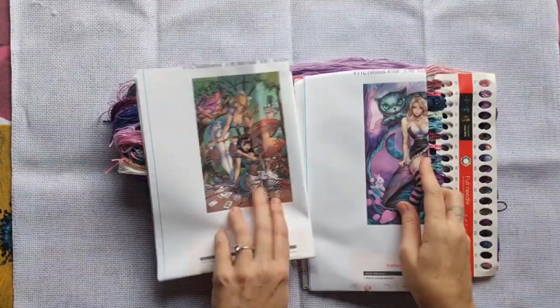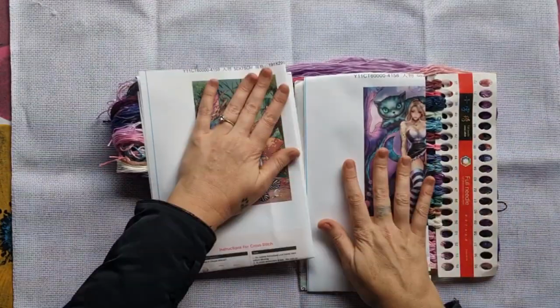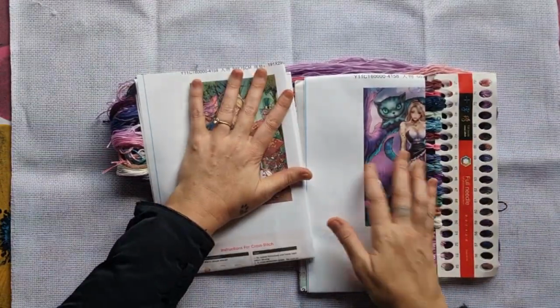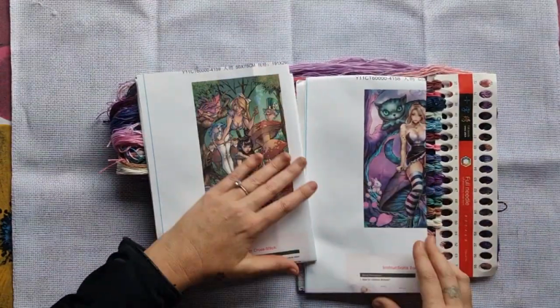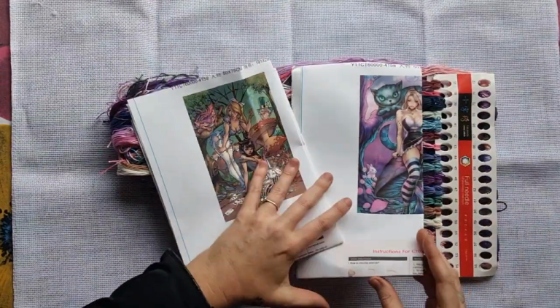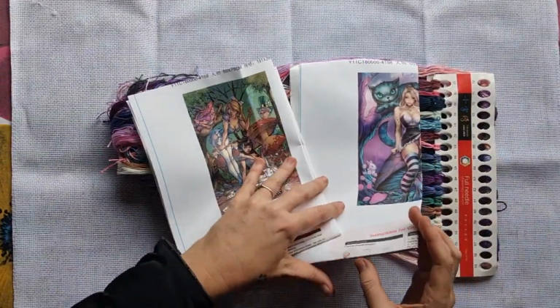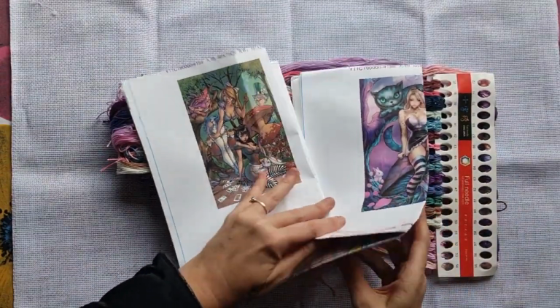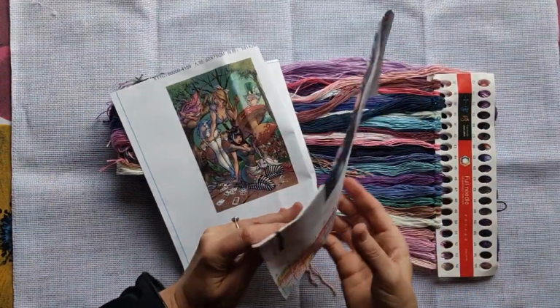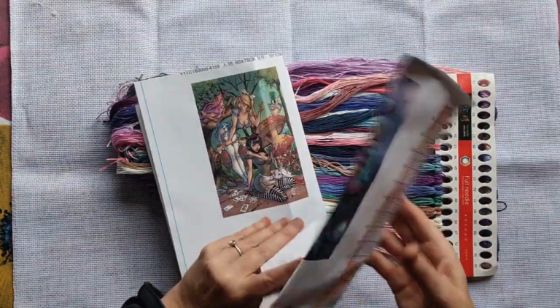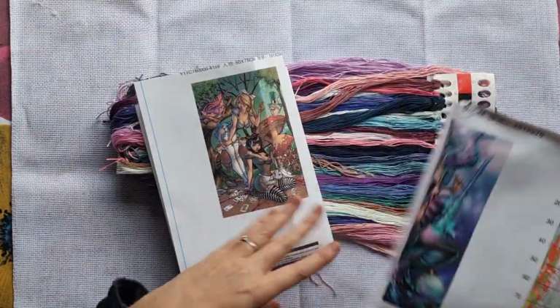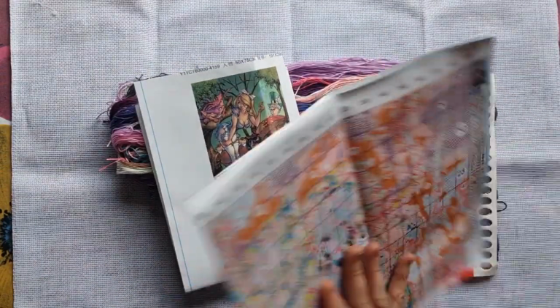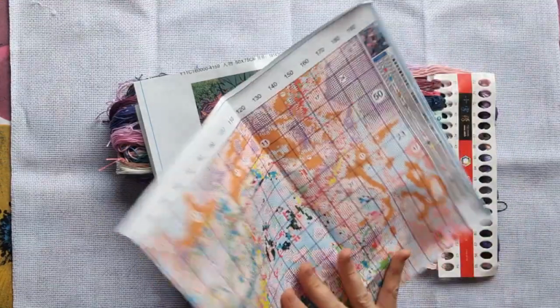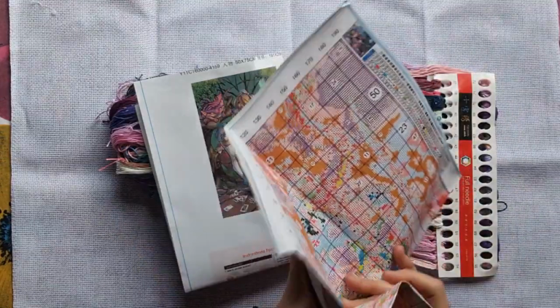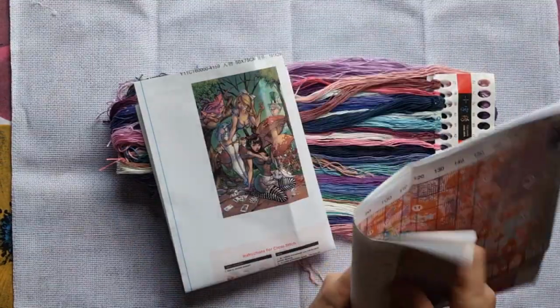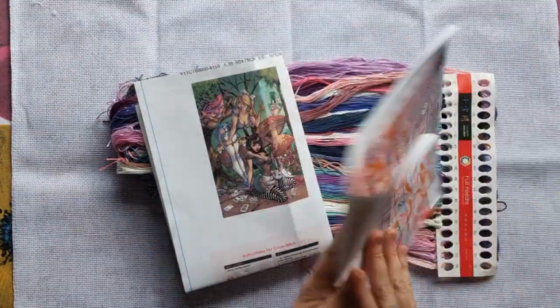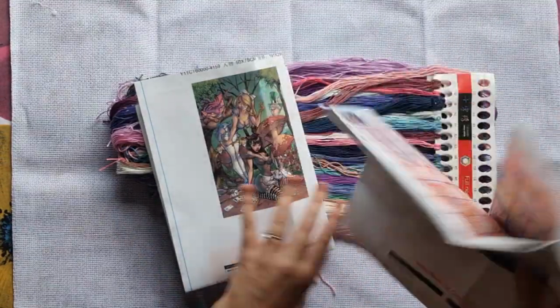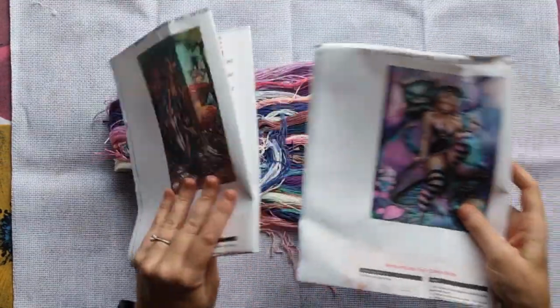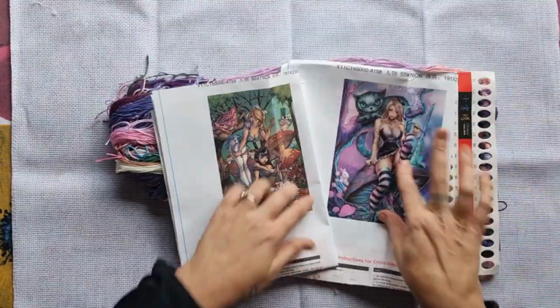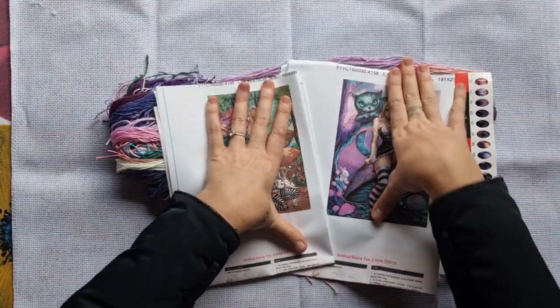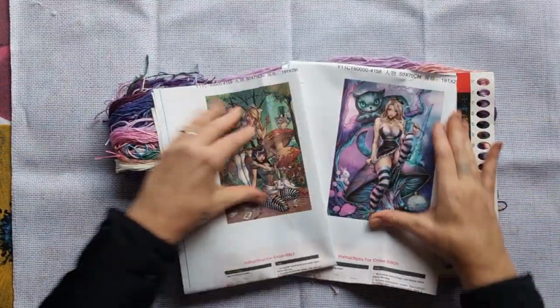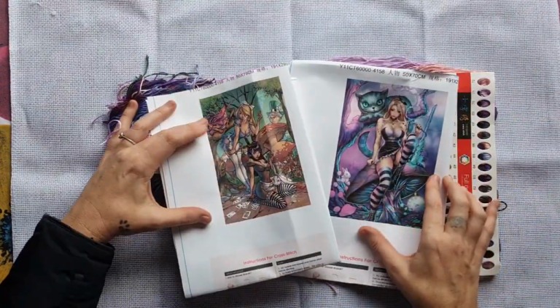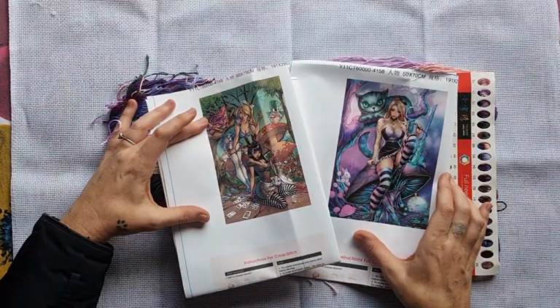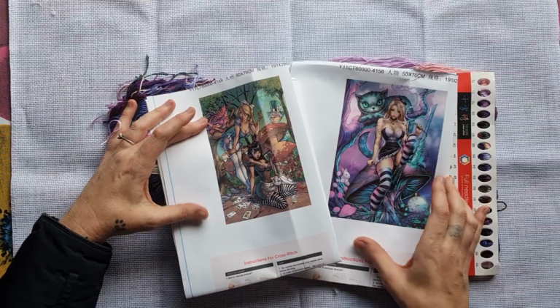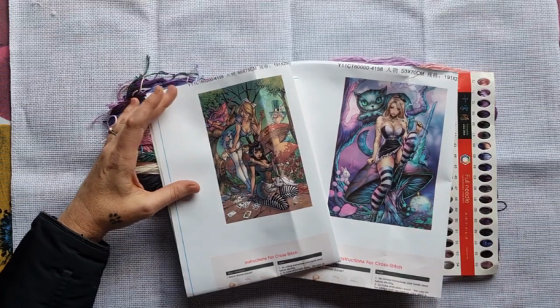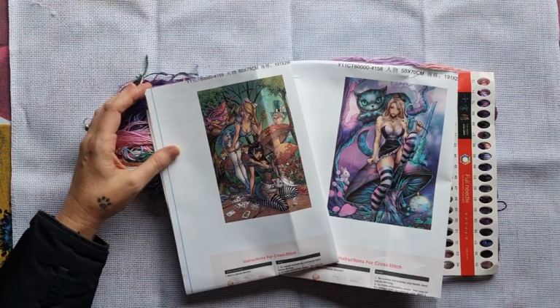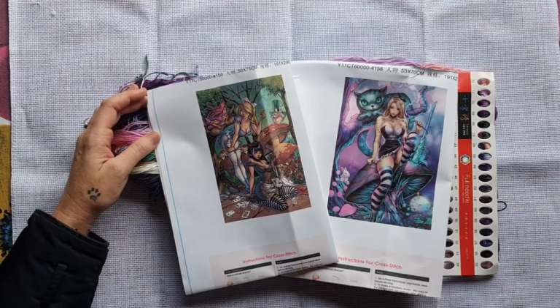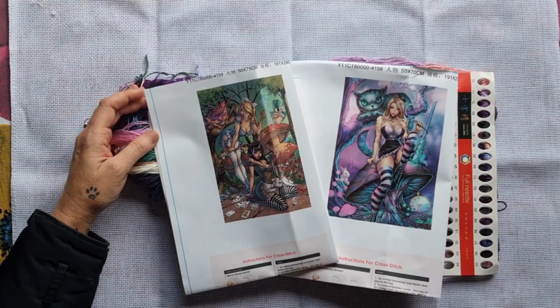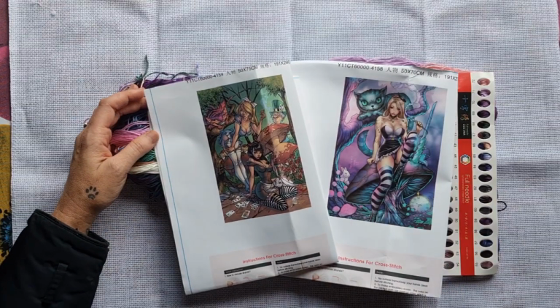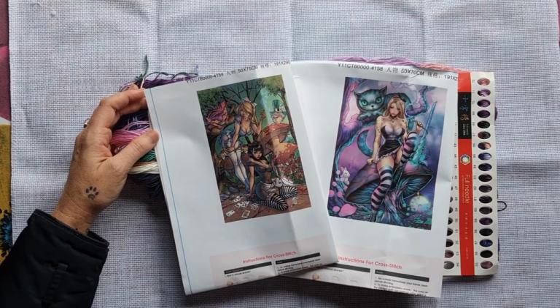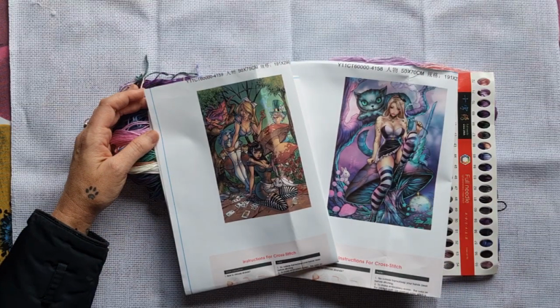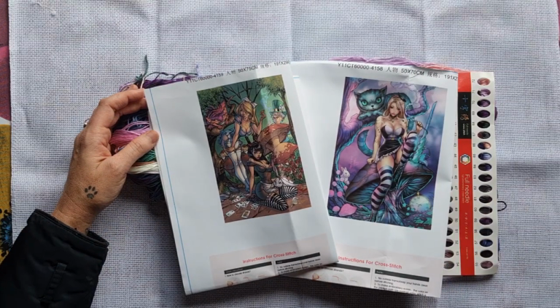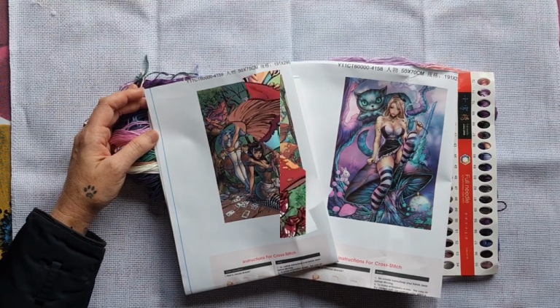My stitchy family, thank you for spending your time with me — this is all for this unboxing and I think it's a lot because these pictures are amazing. Till next time, lots of love — Stitcherella!